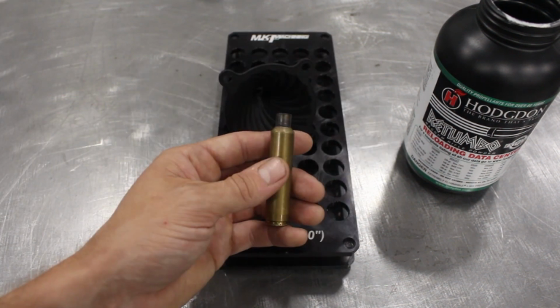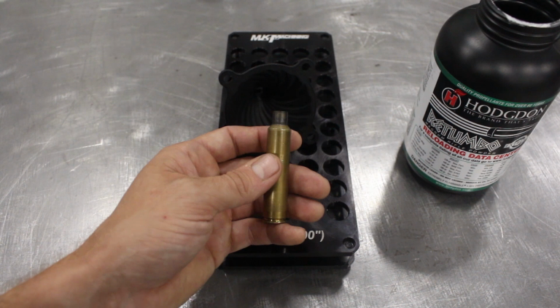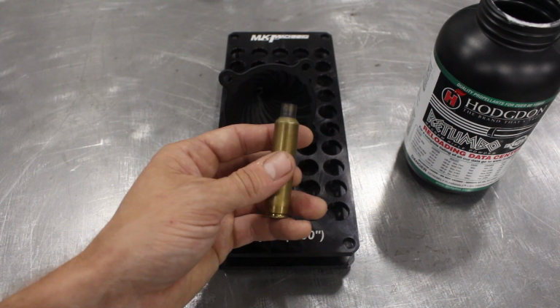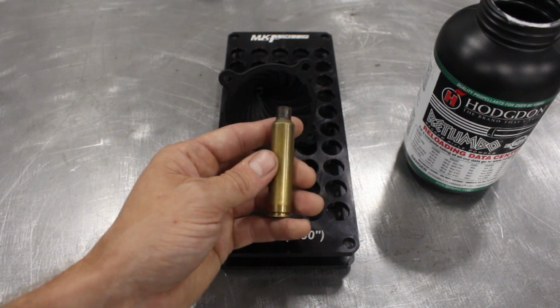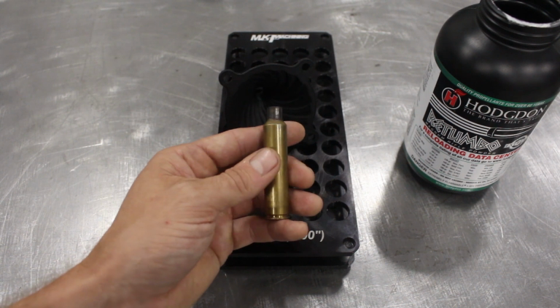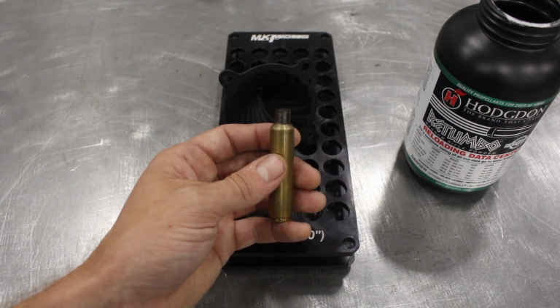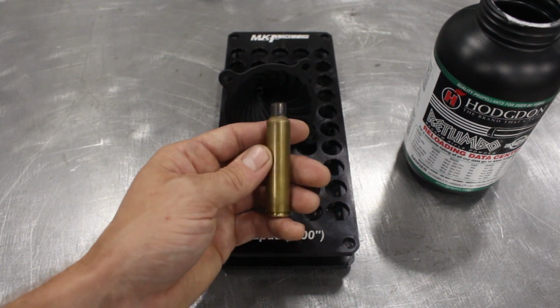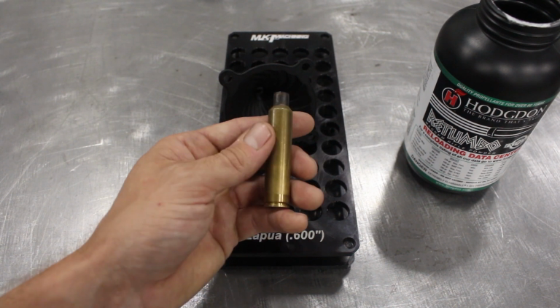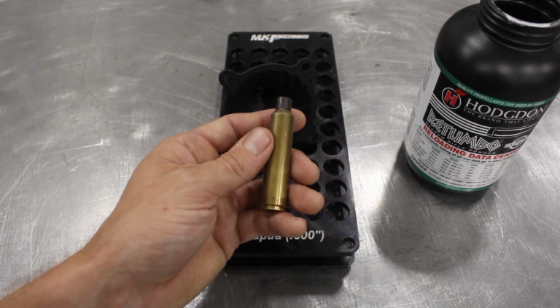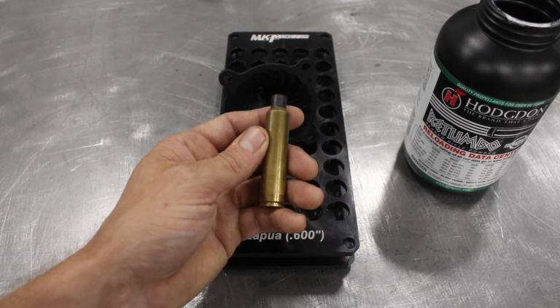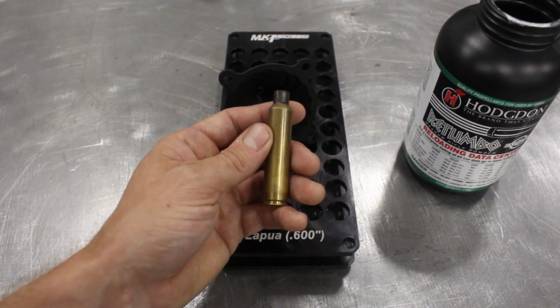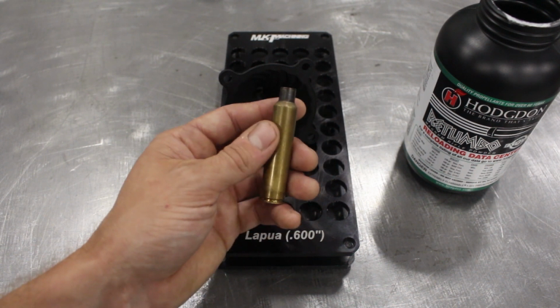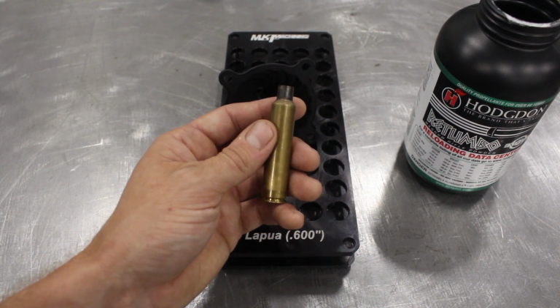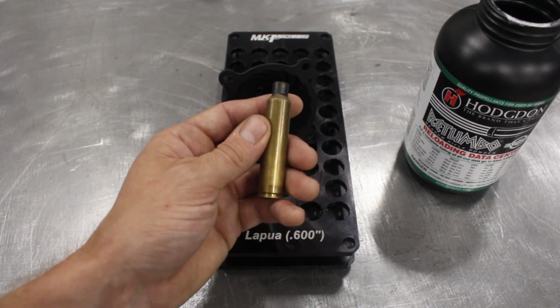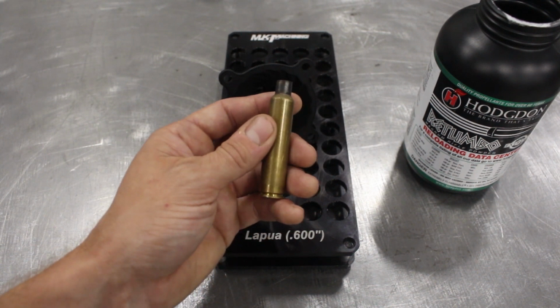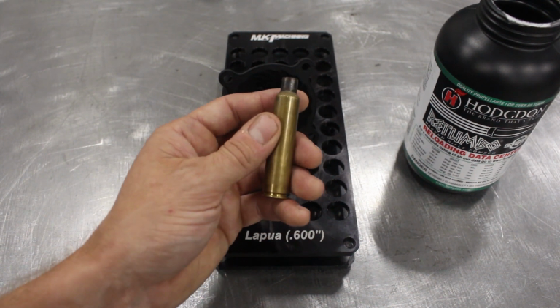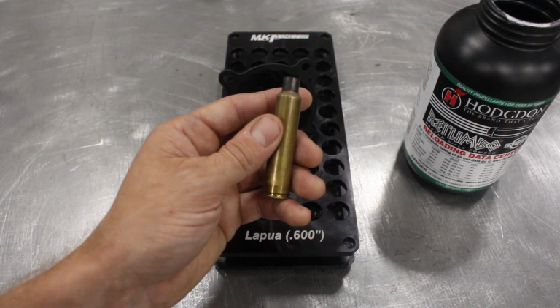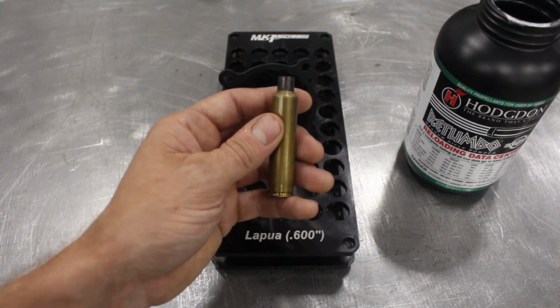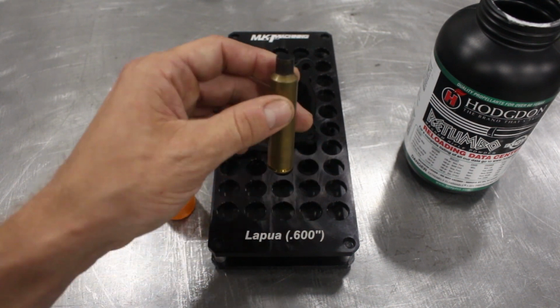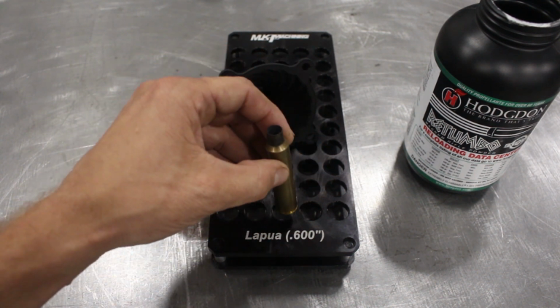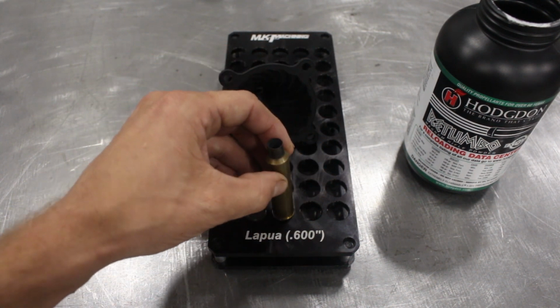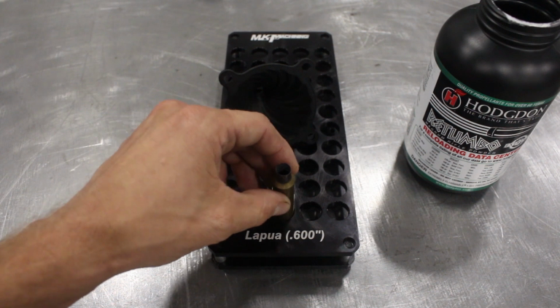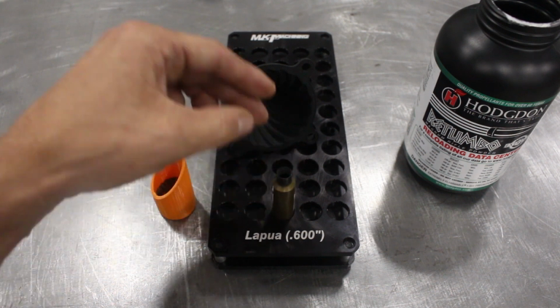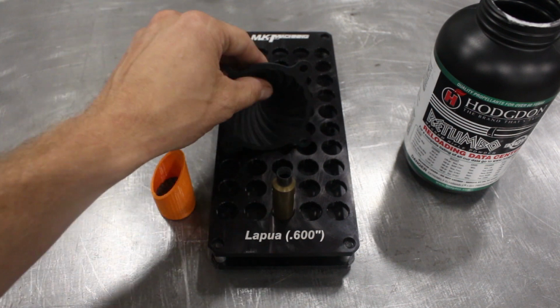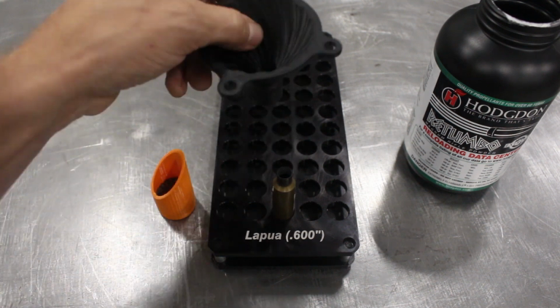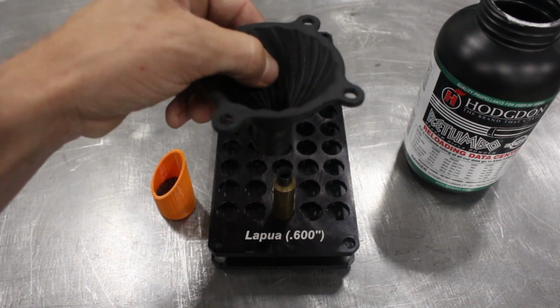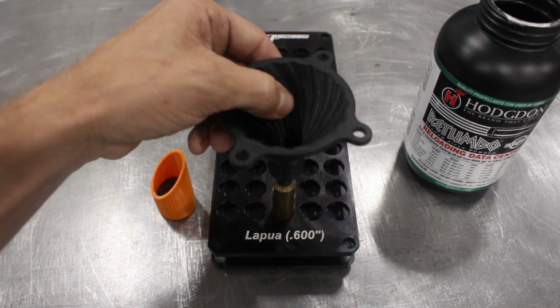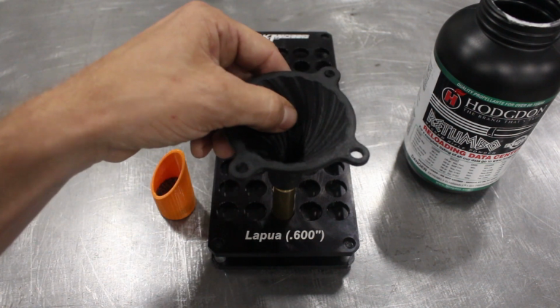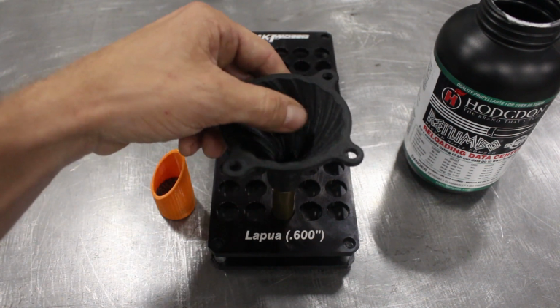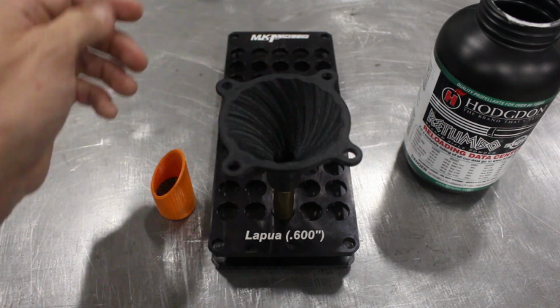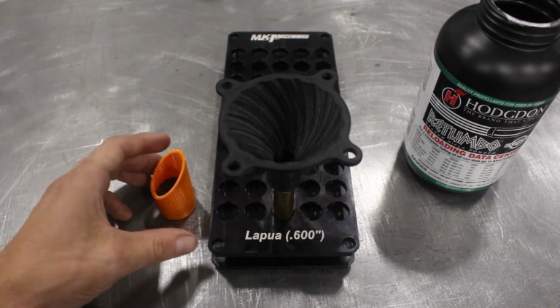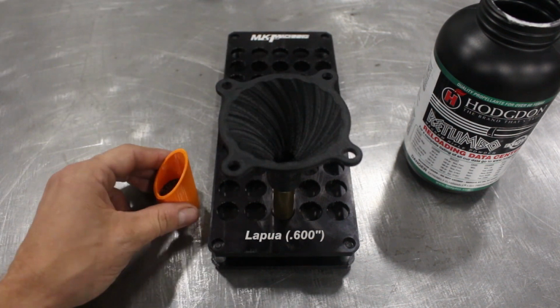Here's where things really get fun. This is one of my favorite cartridges — a .338 Lapua Improved — and we're going to totally max it out with about 120 grains of Rotombo.